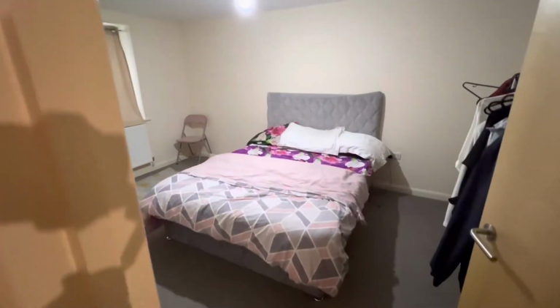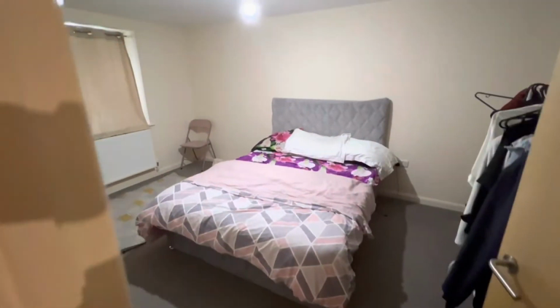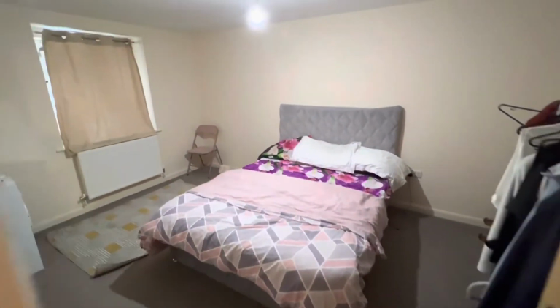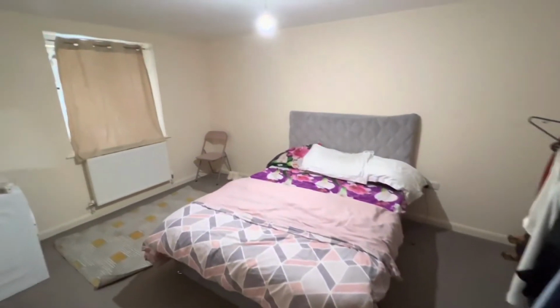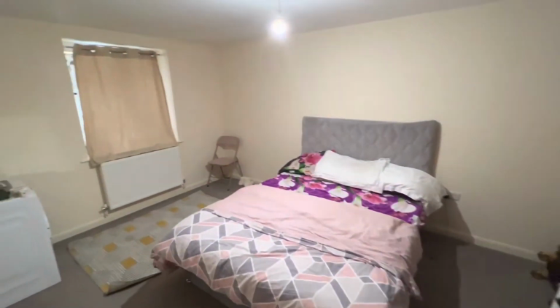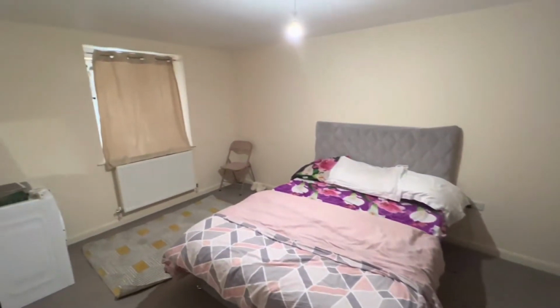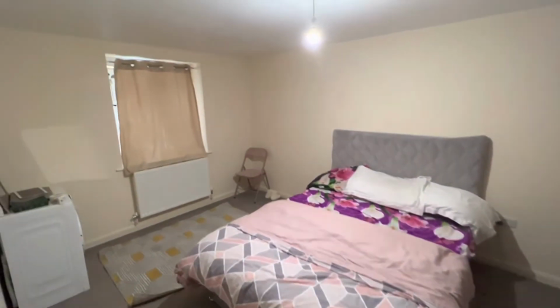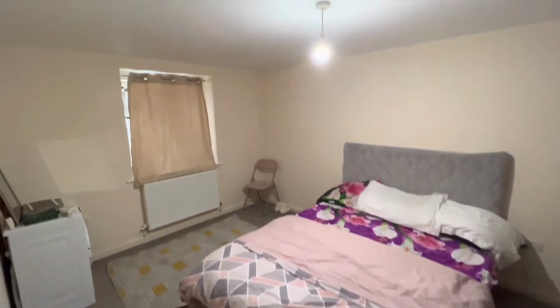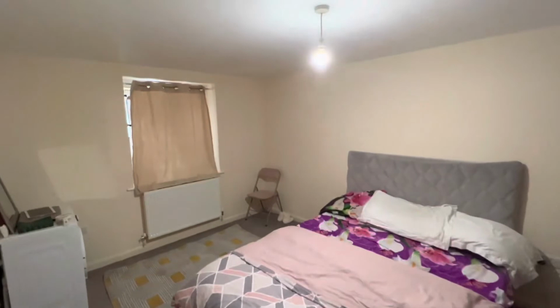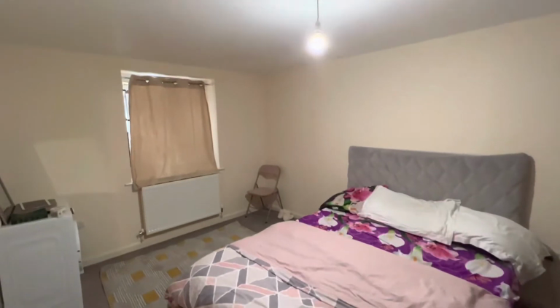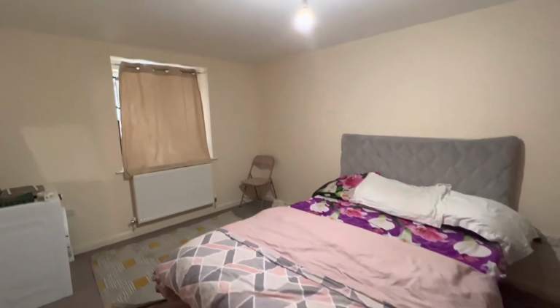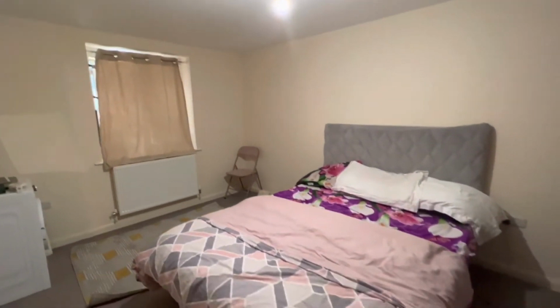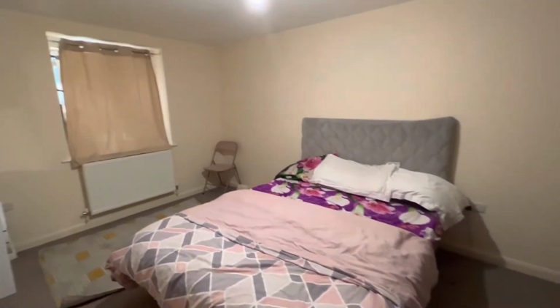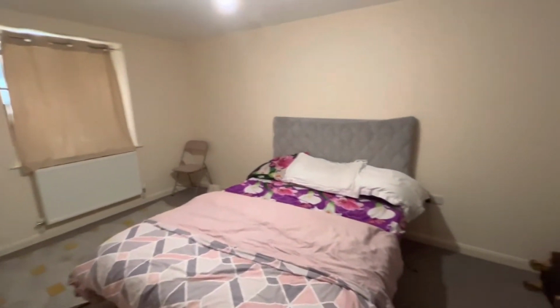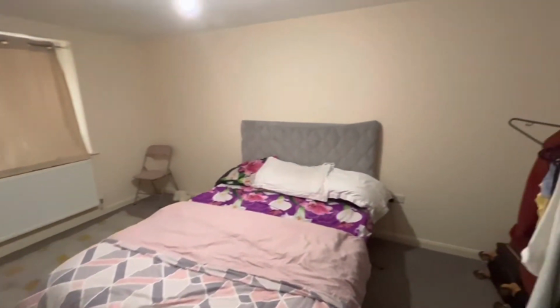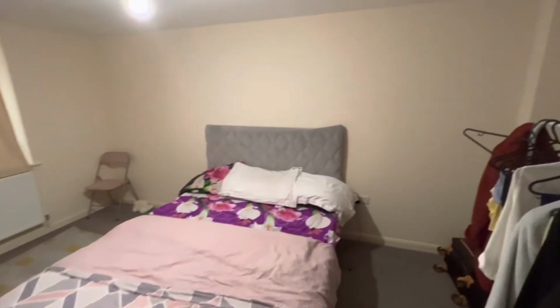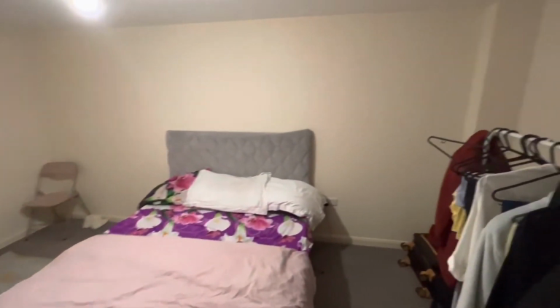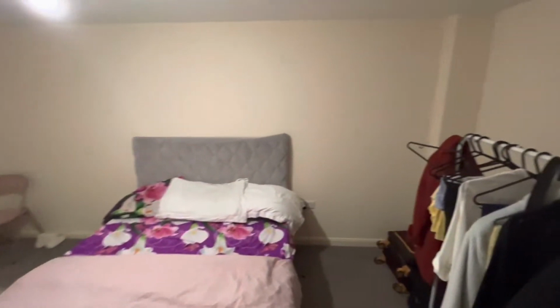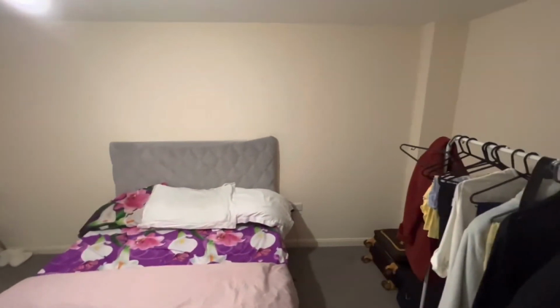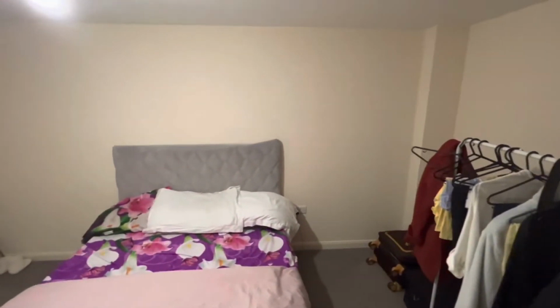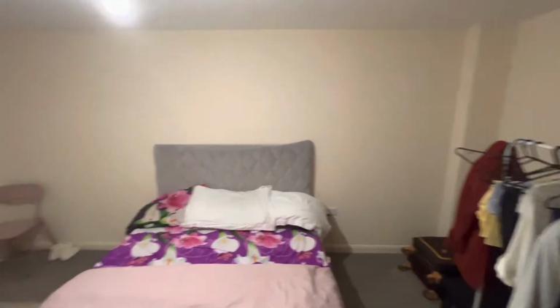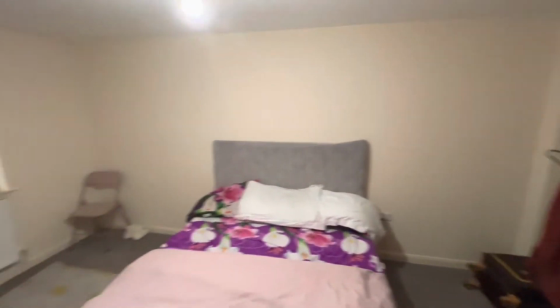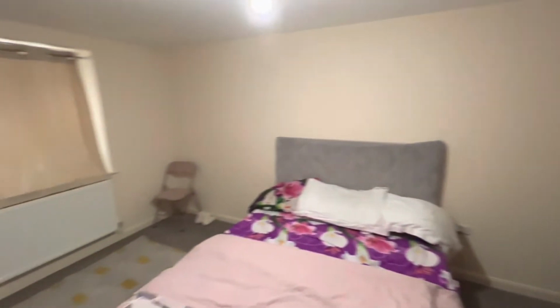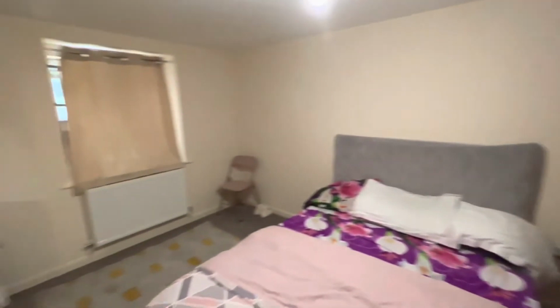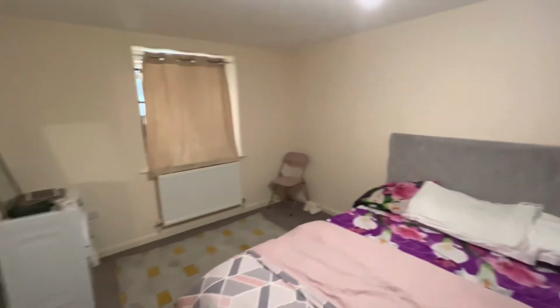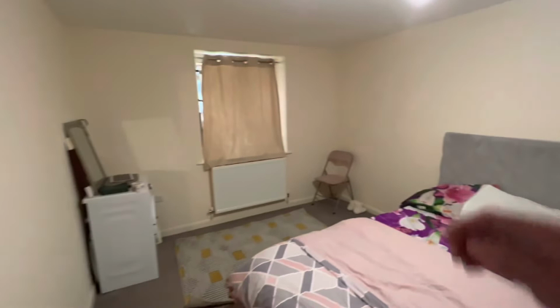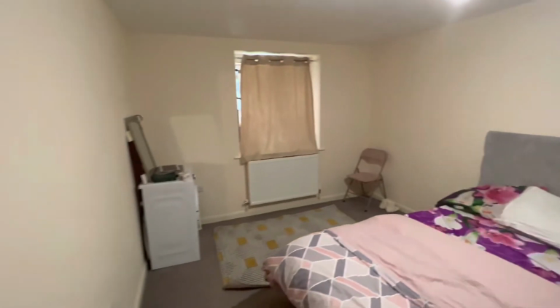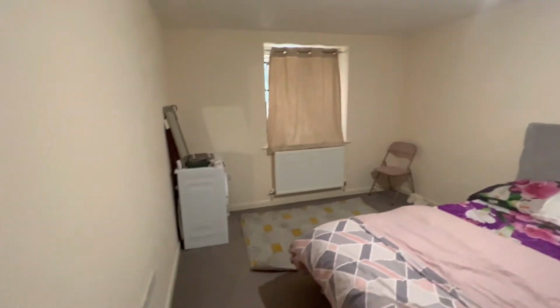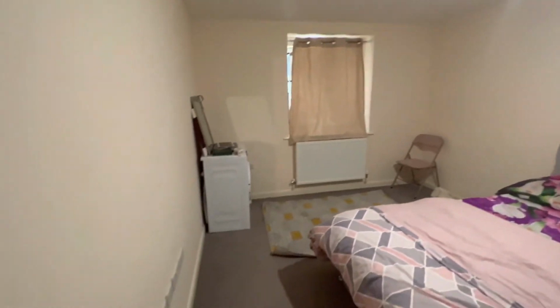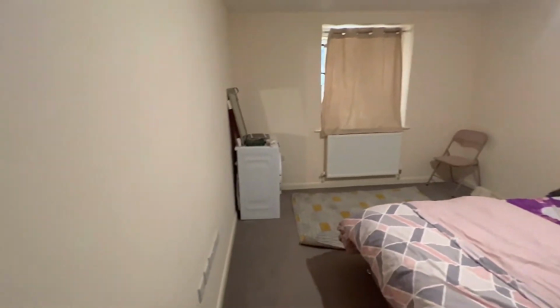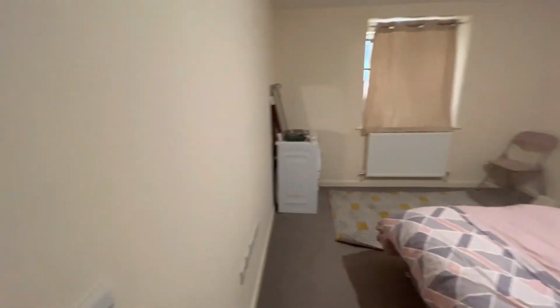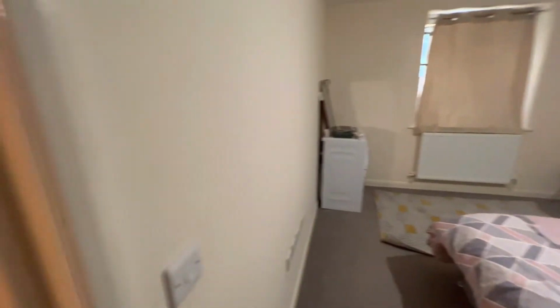Here you've got the main bedroom, very good size in here. Enough room for a wardrobe and the window there looking out to the front of the property.